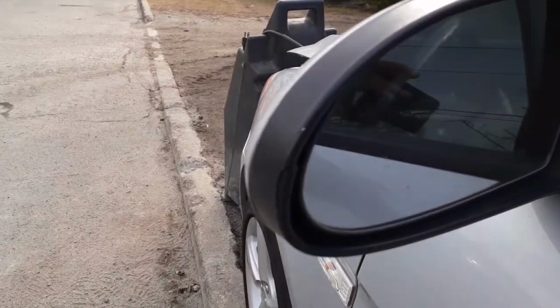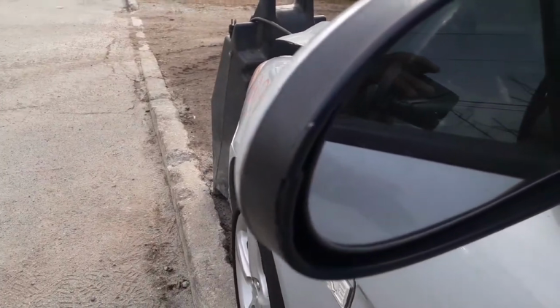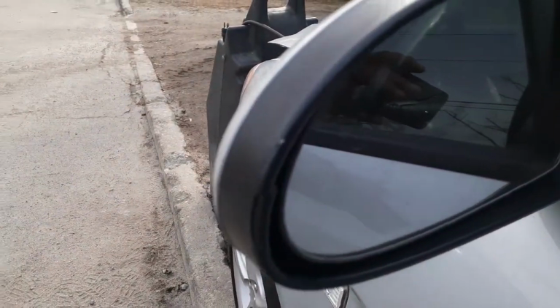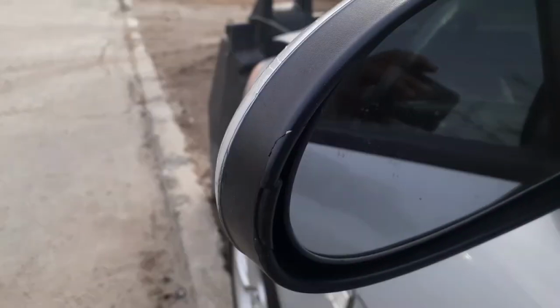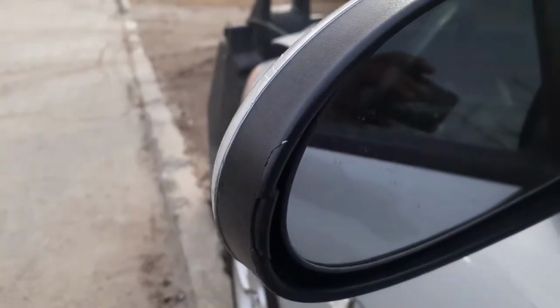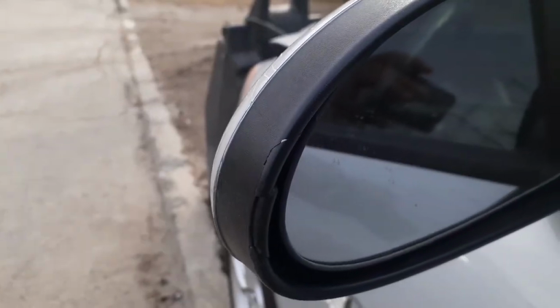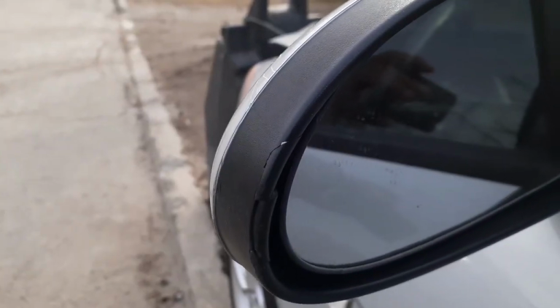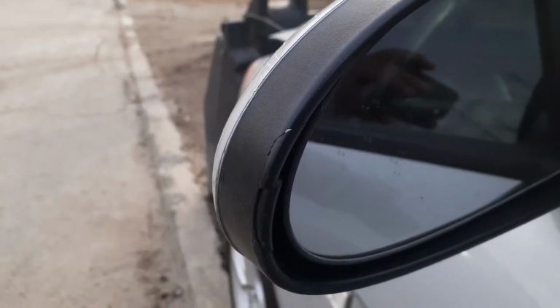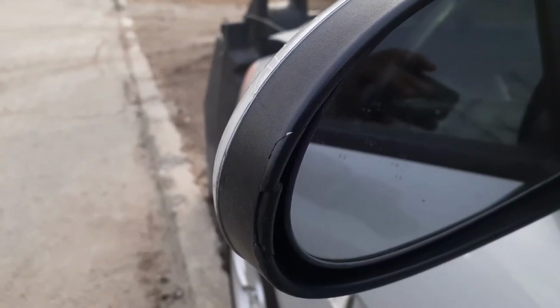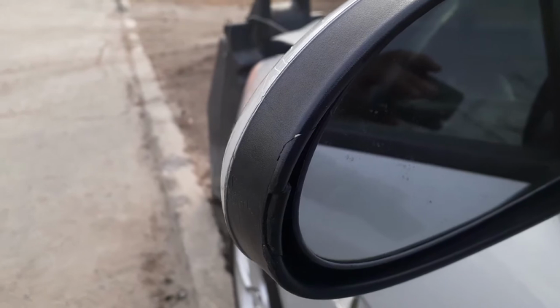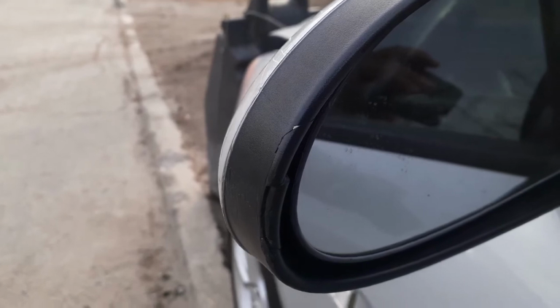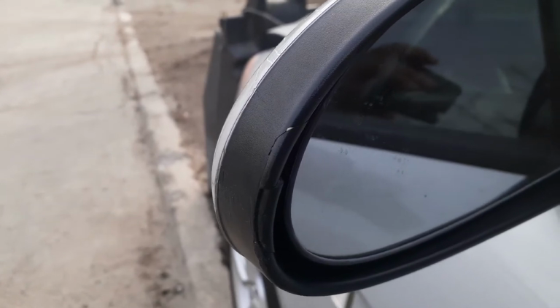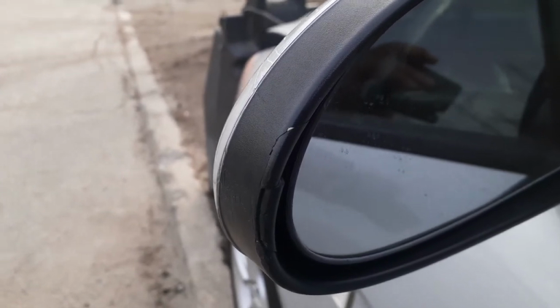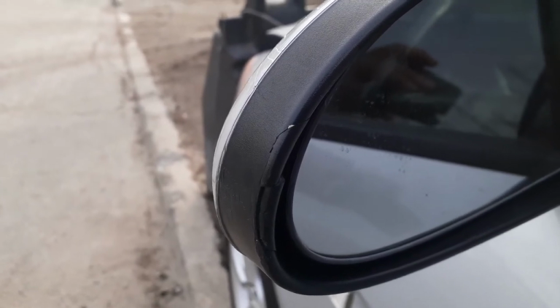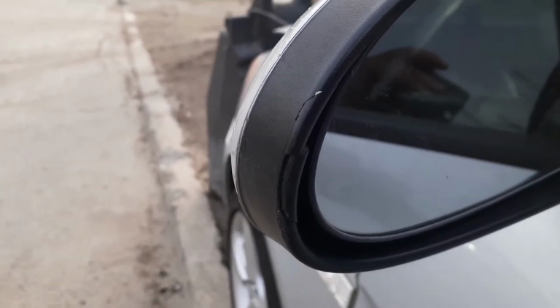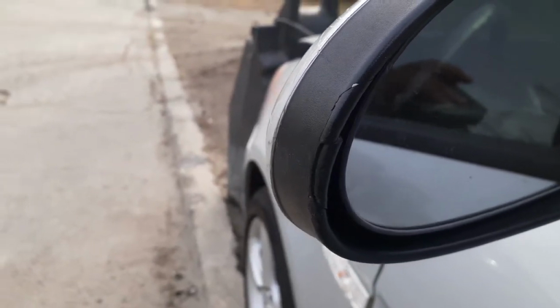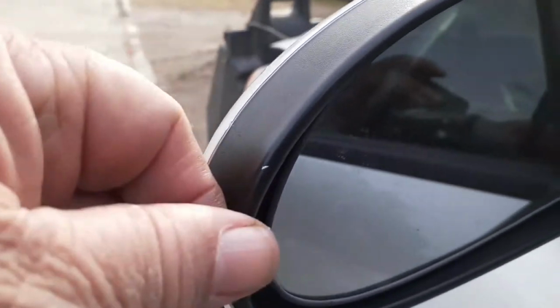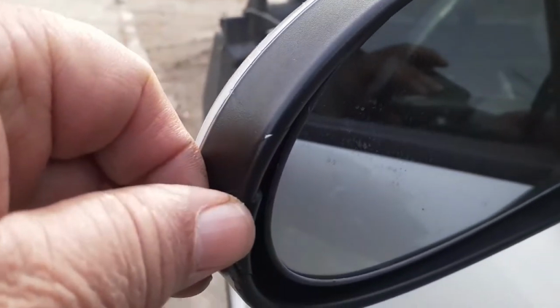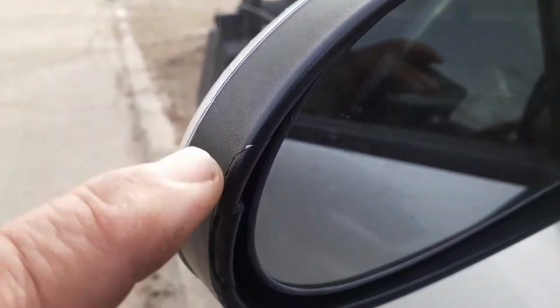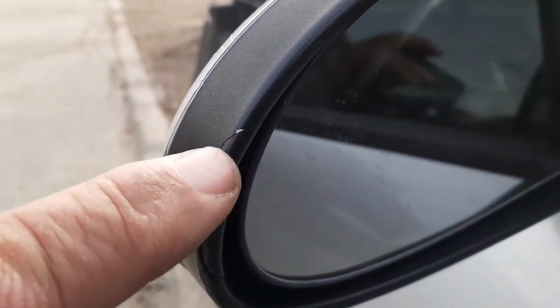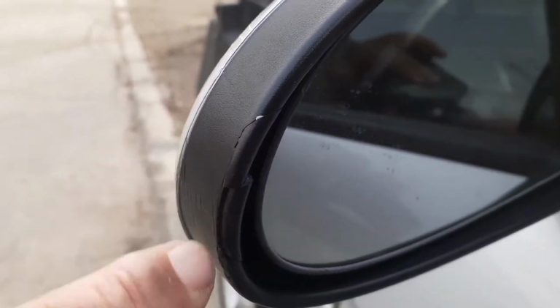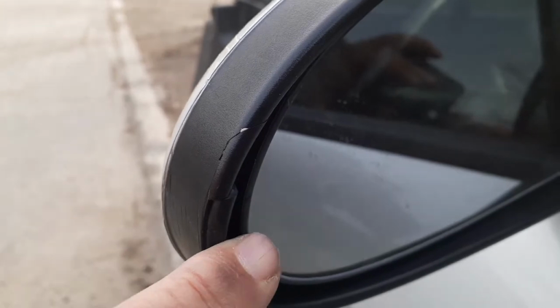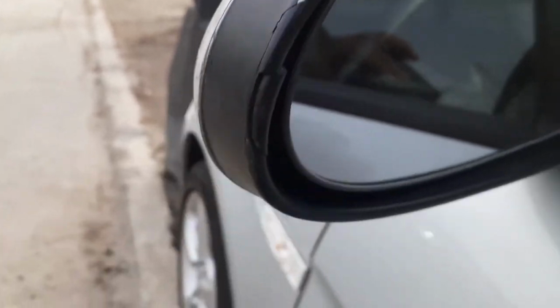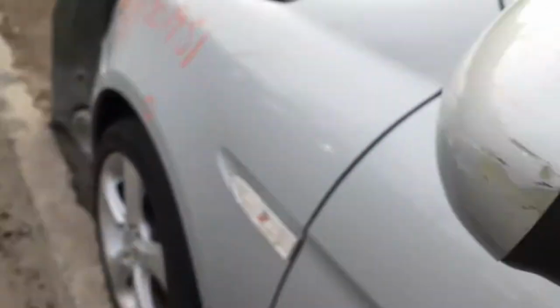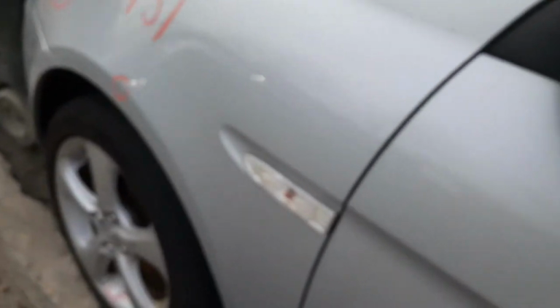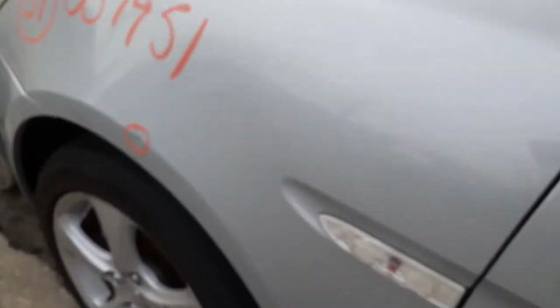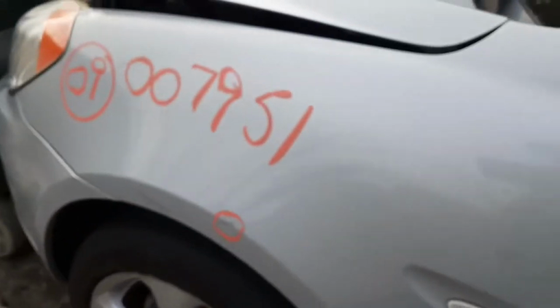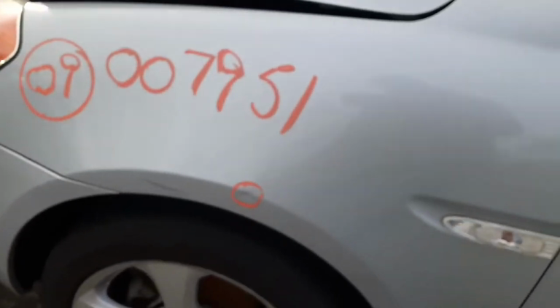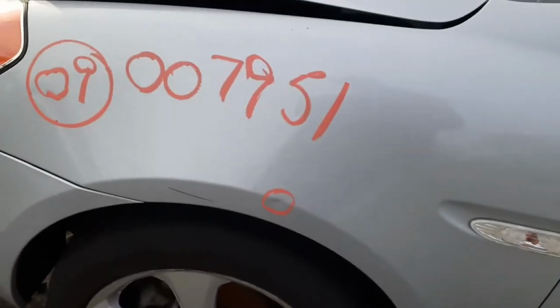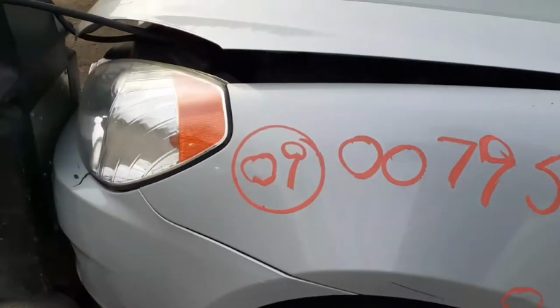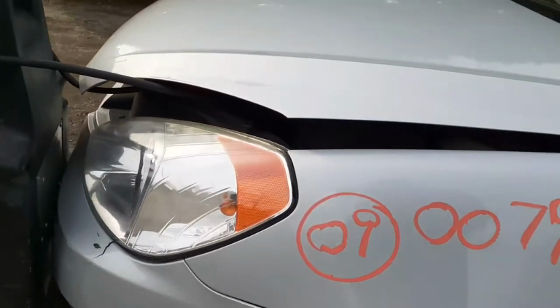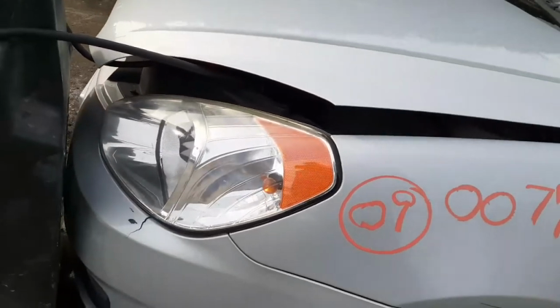As you can see on this mirror, the trim has got some chips. It is a little crack right here — you can see. Your left side fender's good, with a little ding right there. Got a good left side headlight.